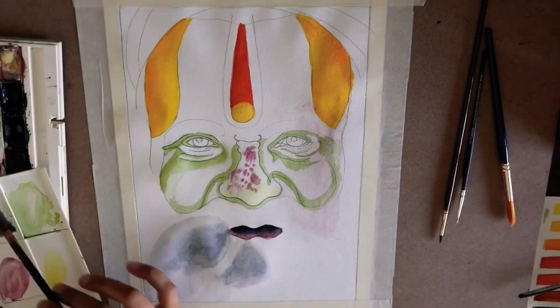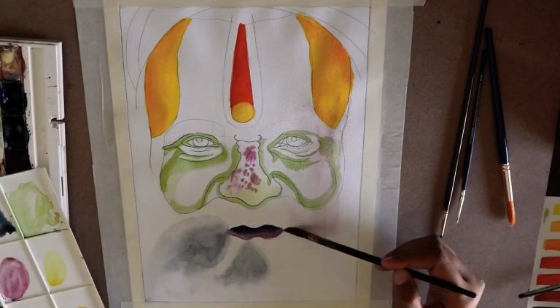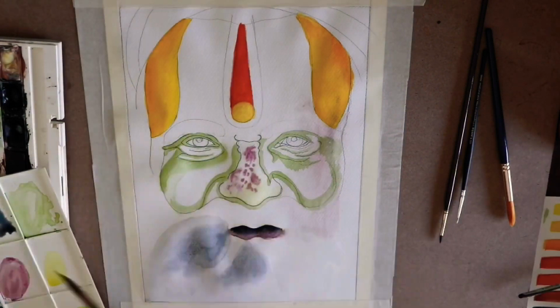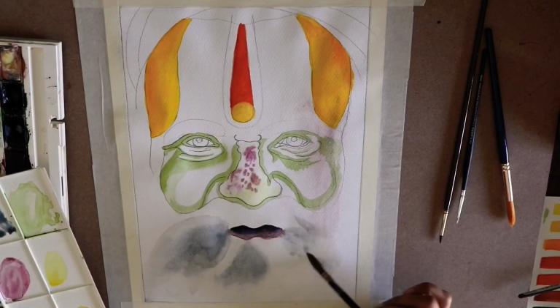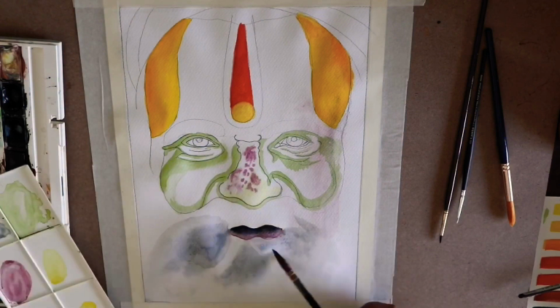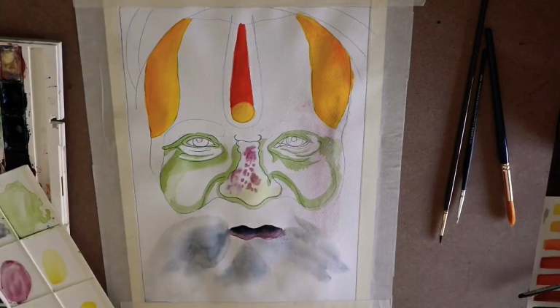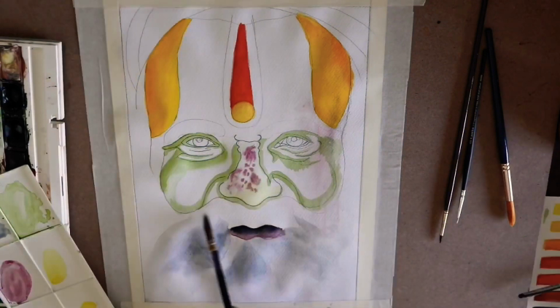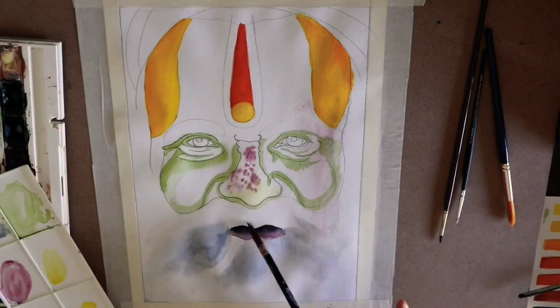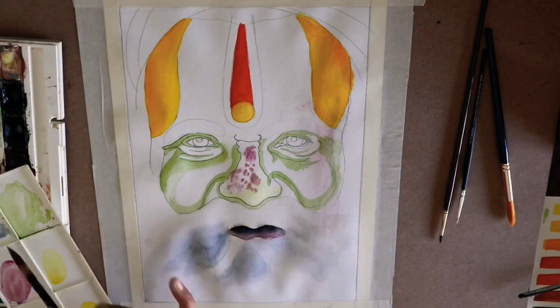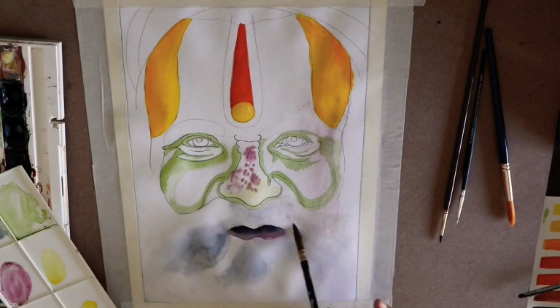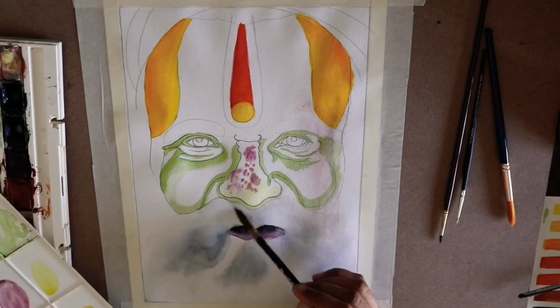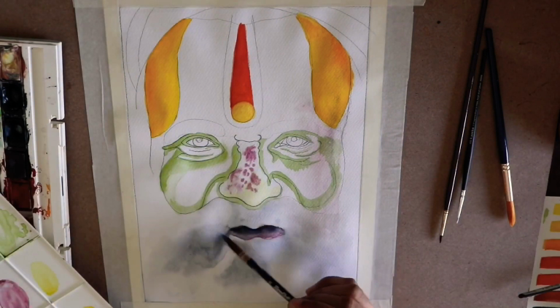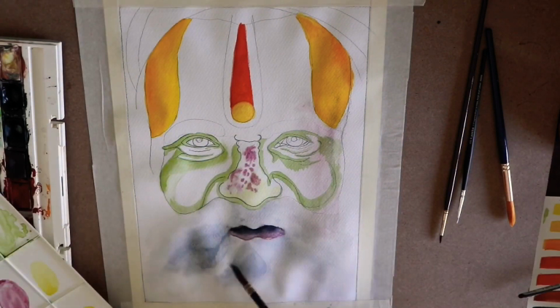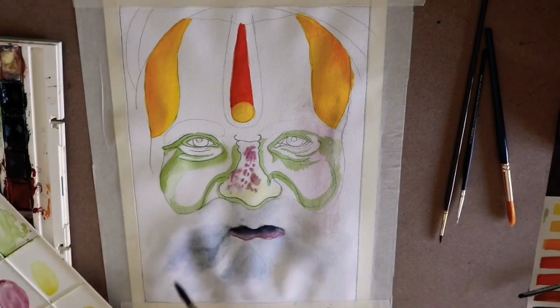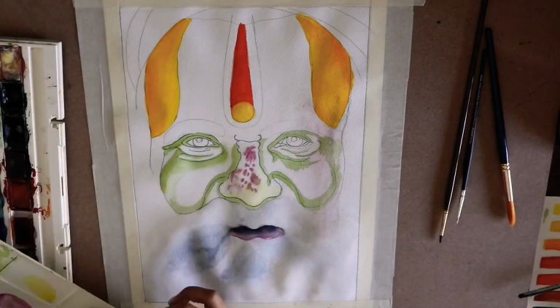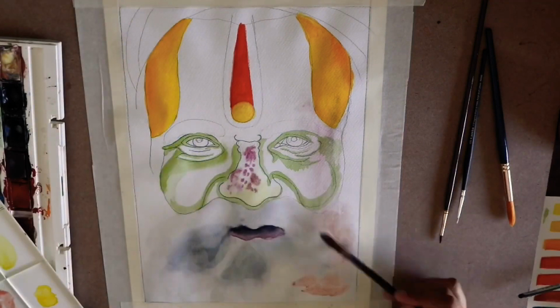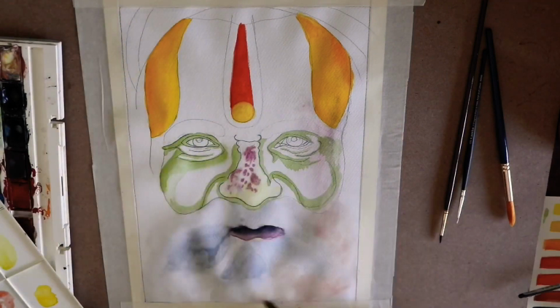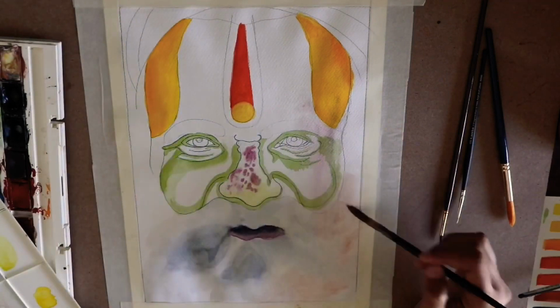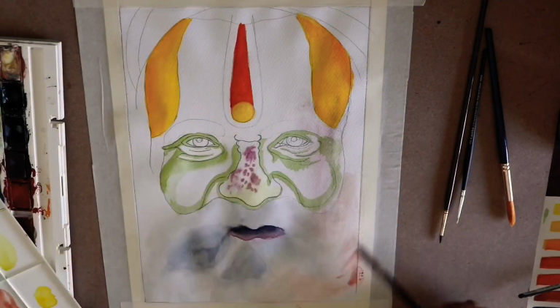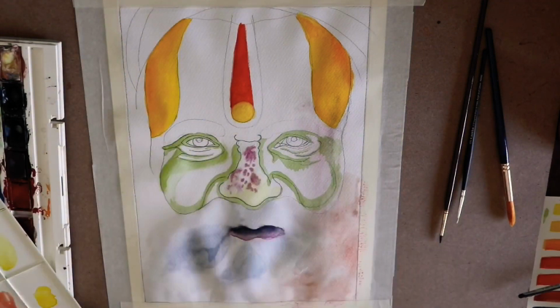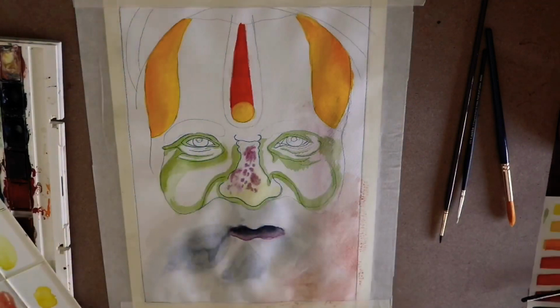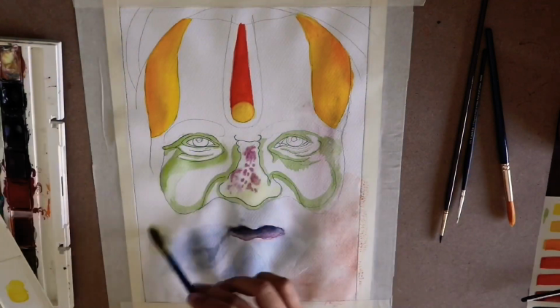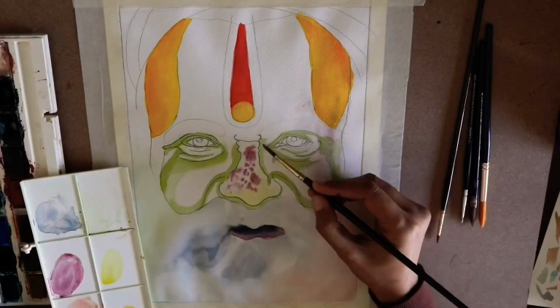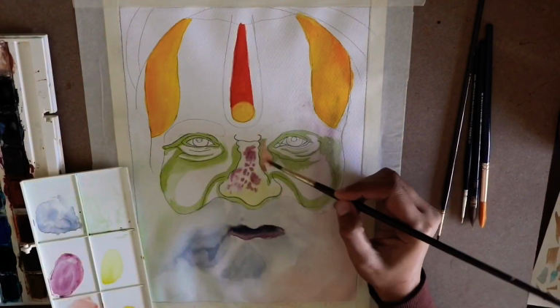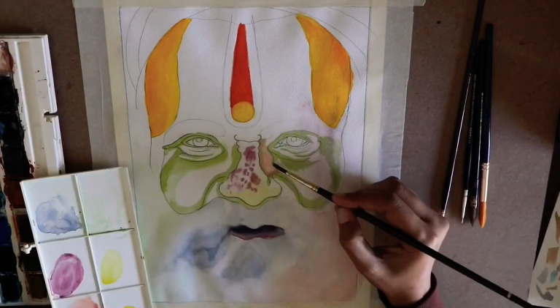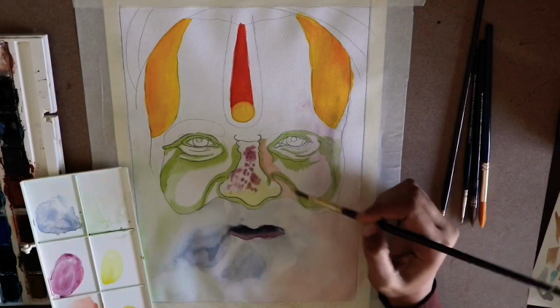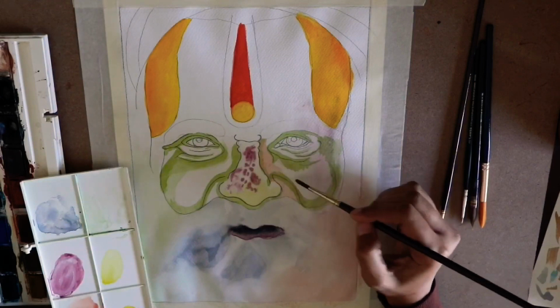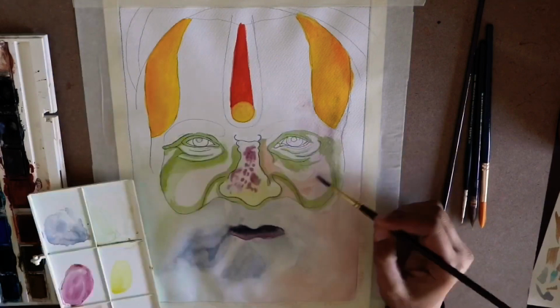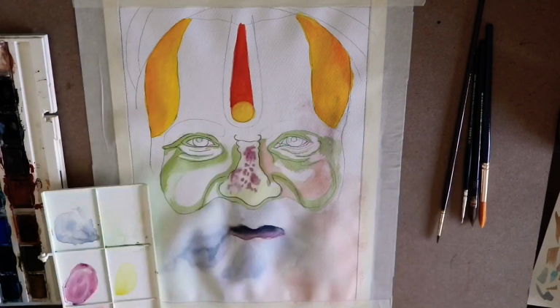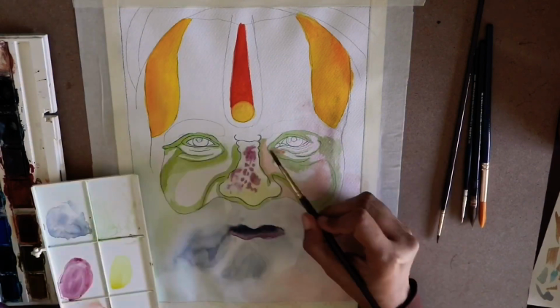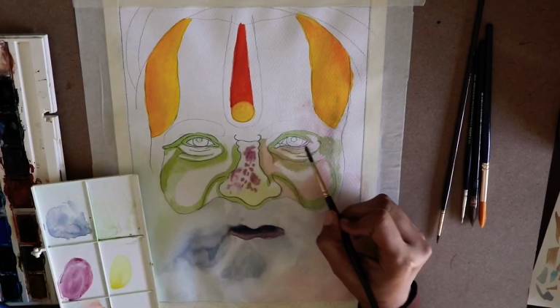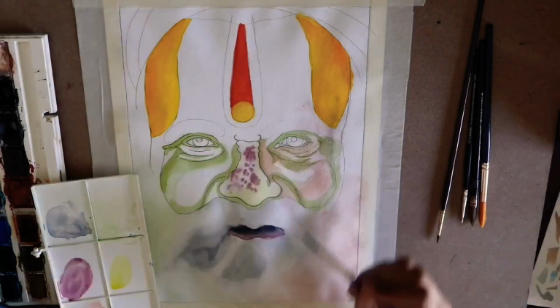I was very skeptical about how to cover the beard. First I did a light wash with gray, a light orange, and a bit of green on one section — I wanted it that way — but I did a very light wash which I will darken later.